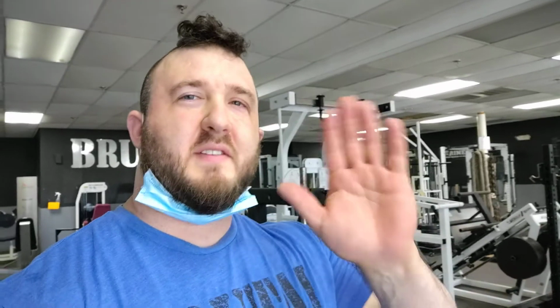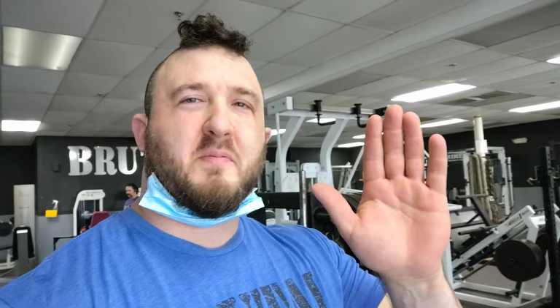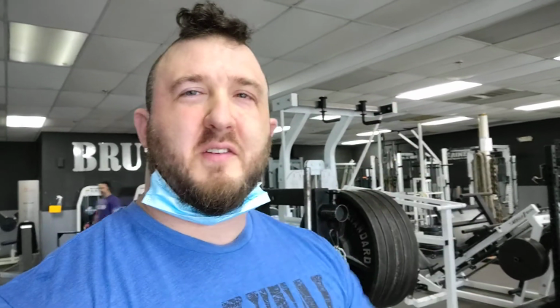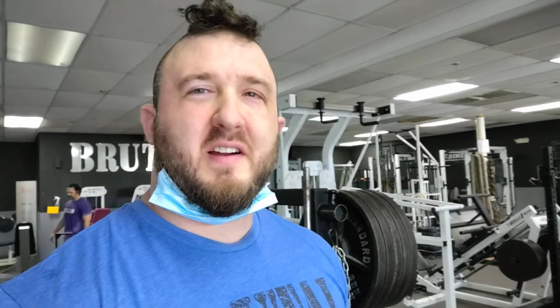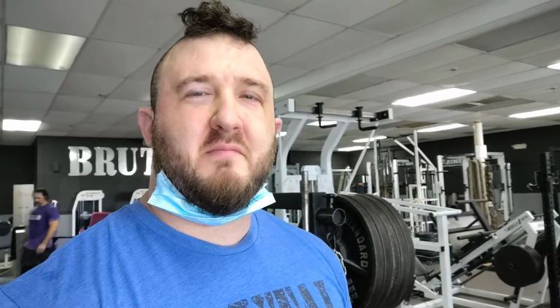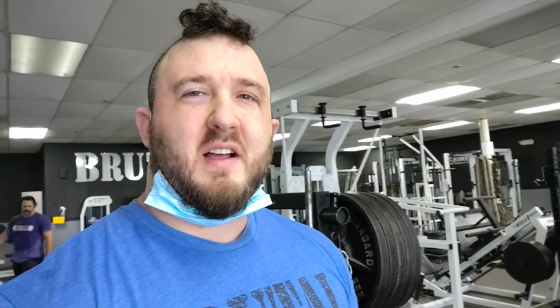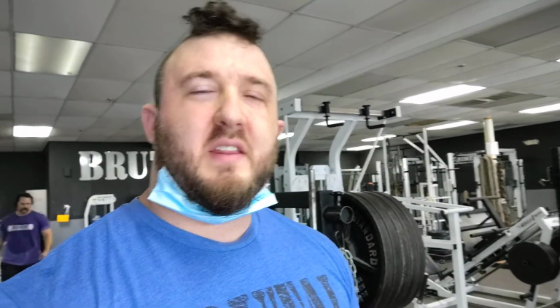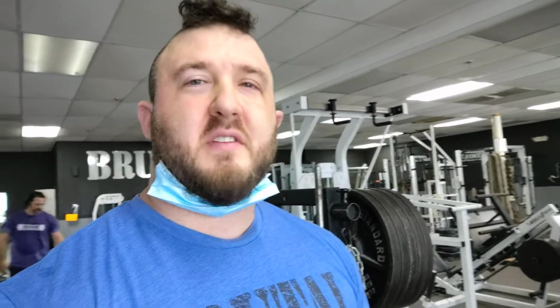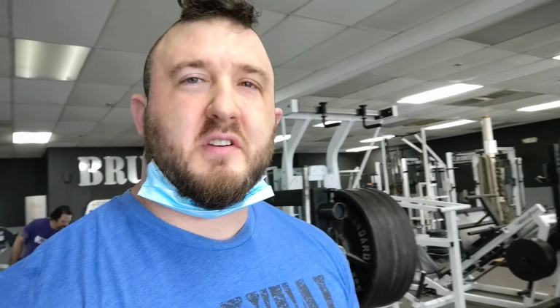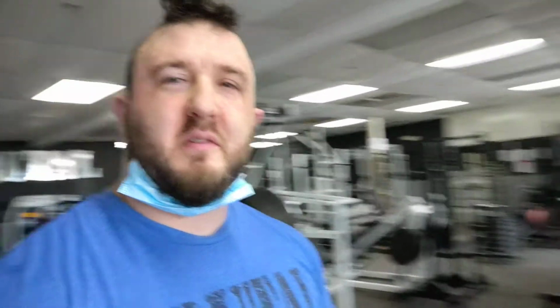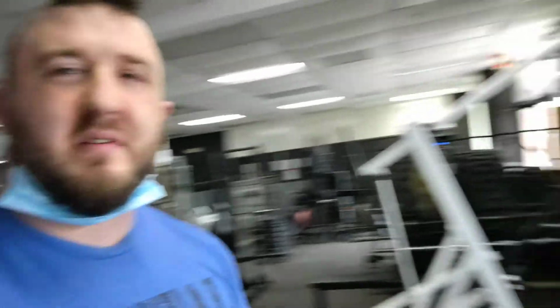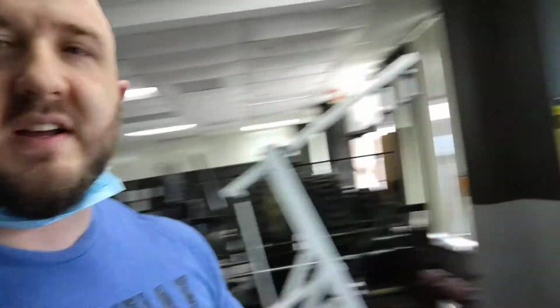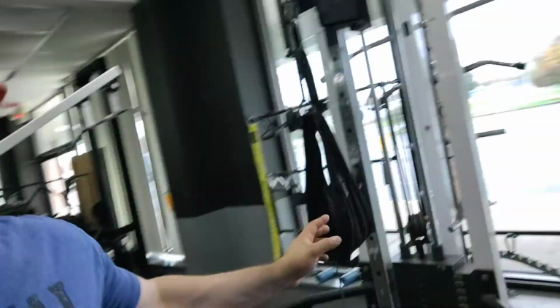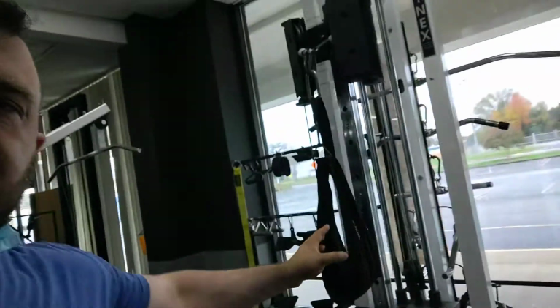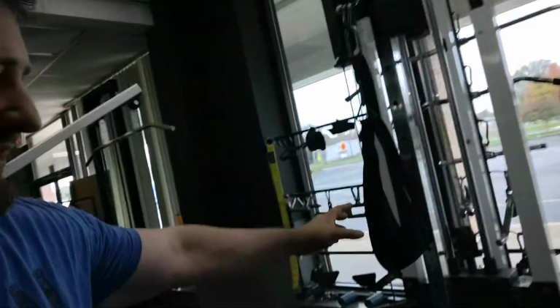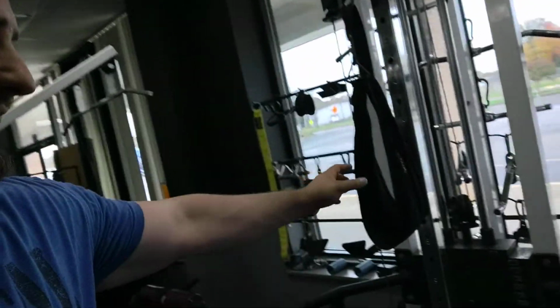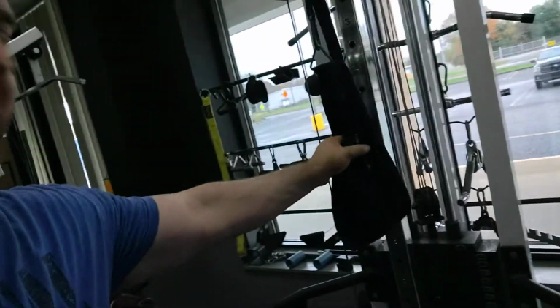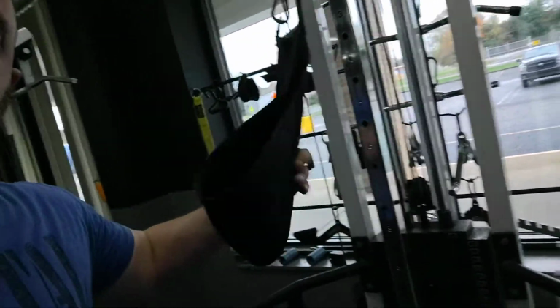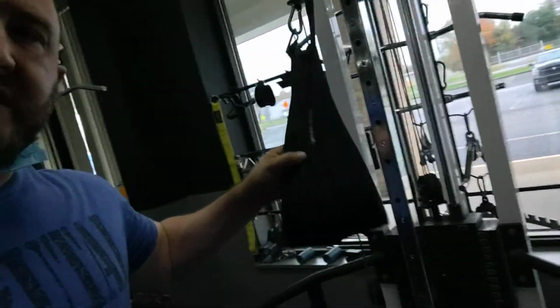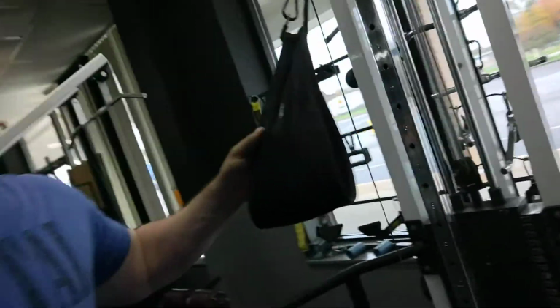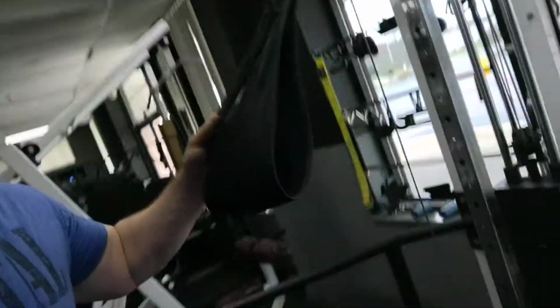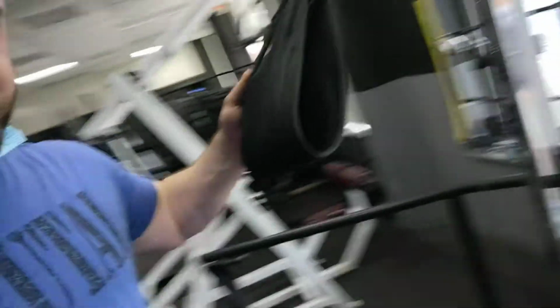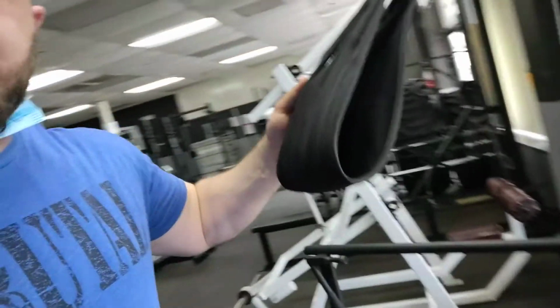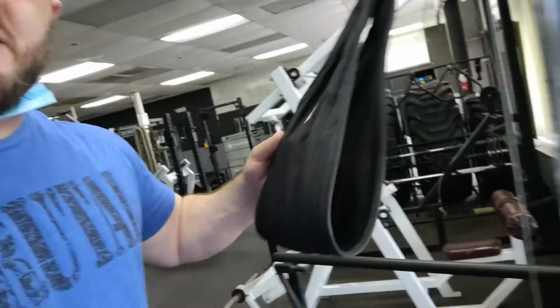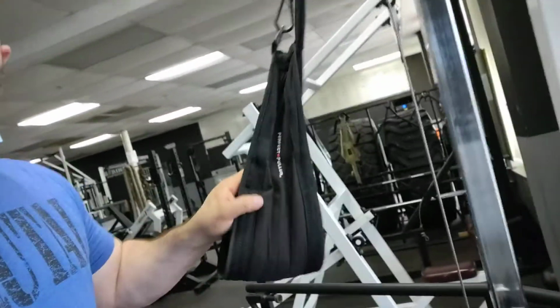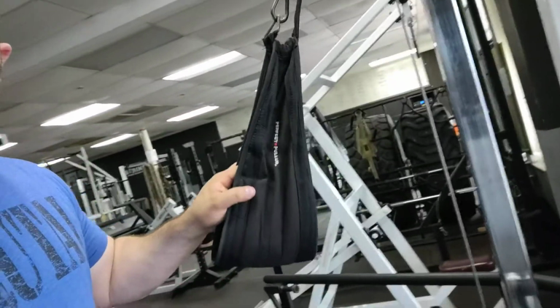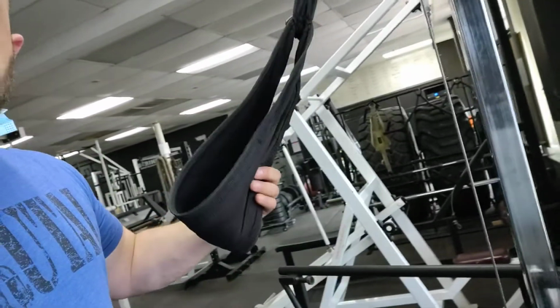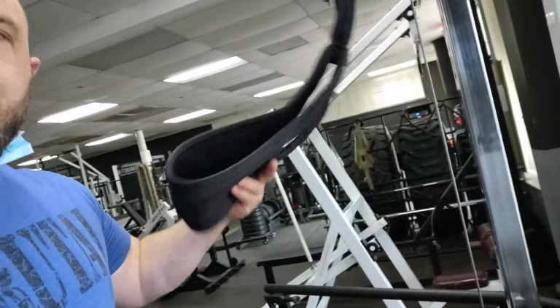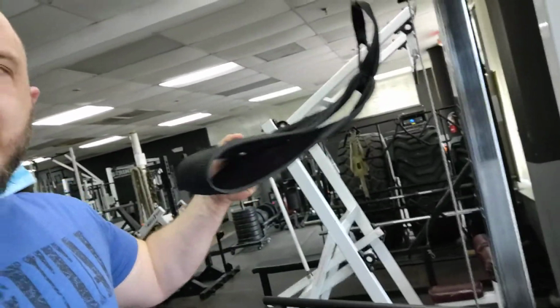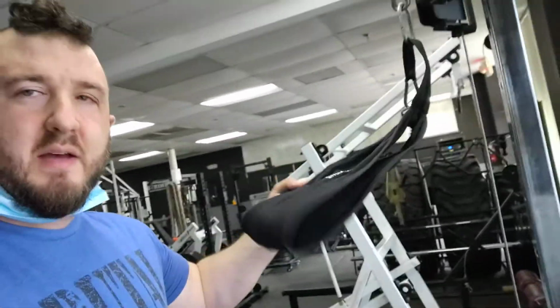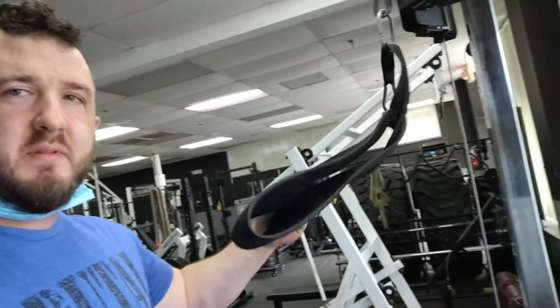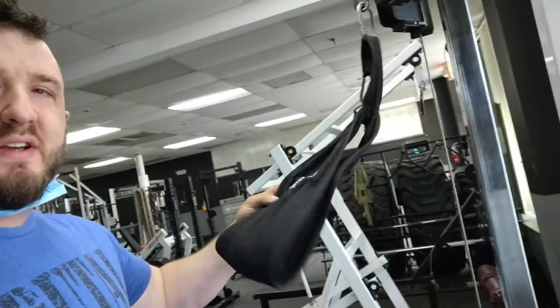Hi, this is Robert Planek, the owner of Brutal Iron Gym. In the video today I want to show you an ab exercise. I'm actually using a single strap from like a hanging ab strap kind of device.